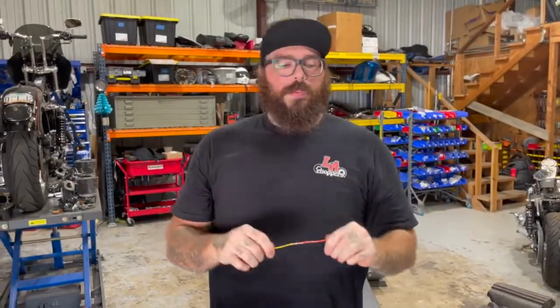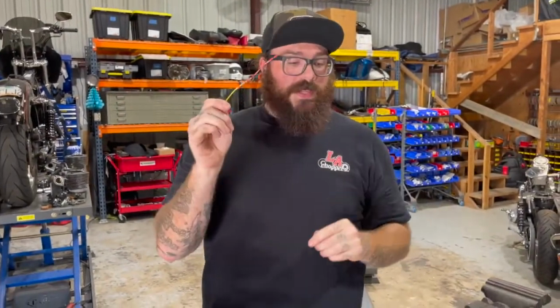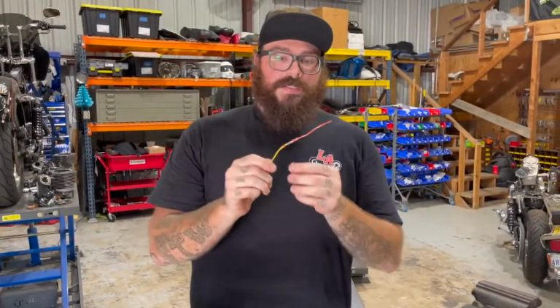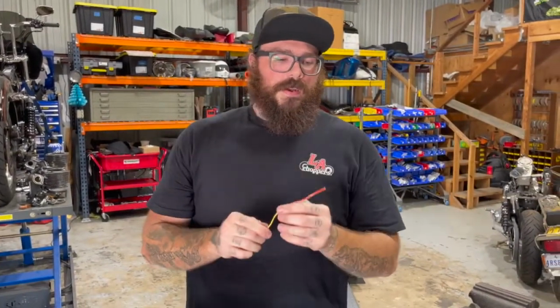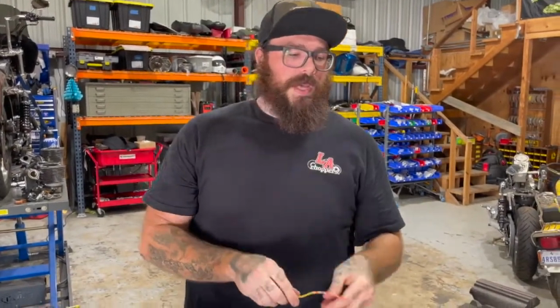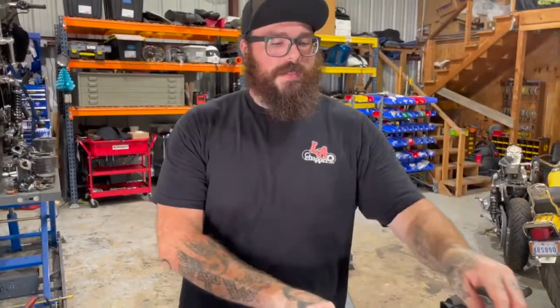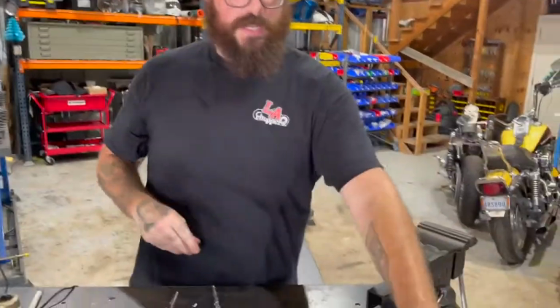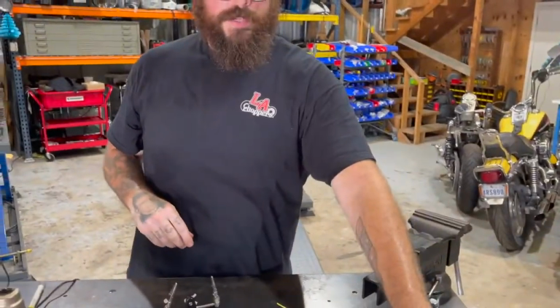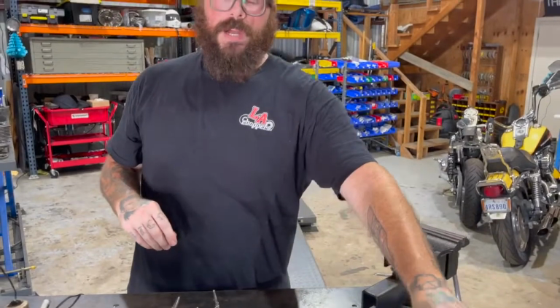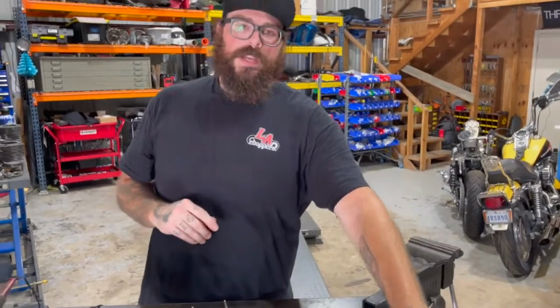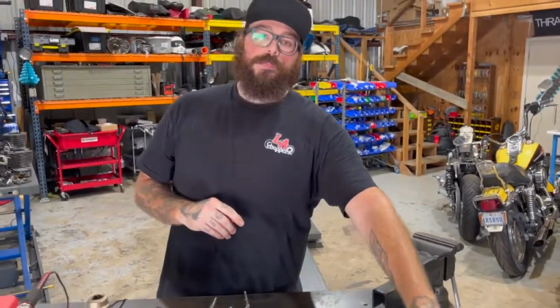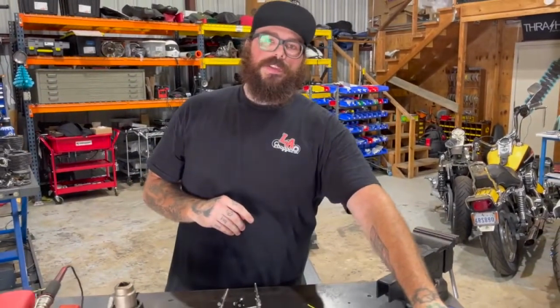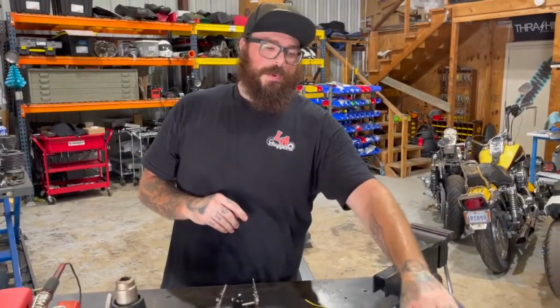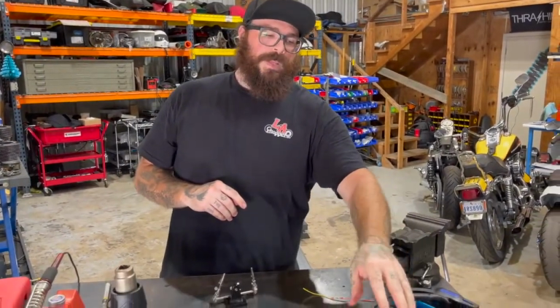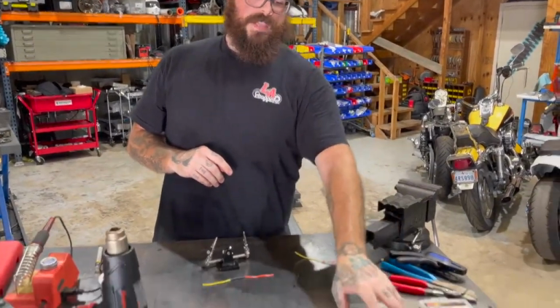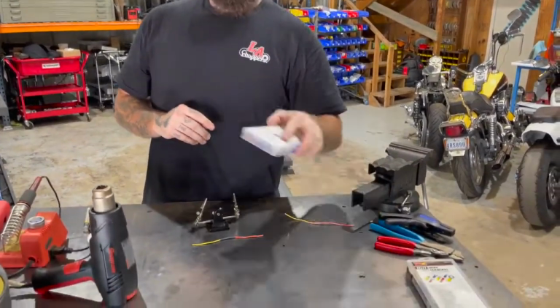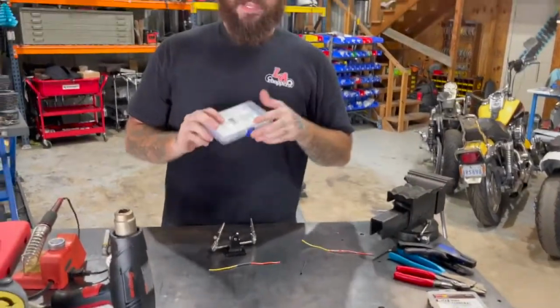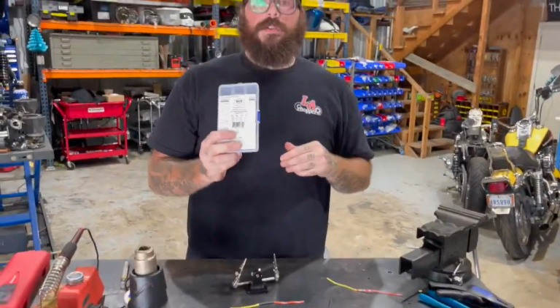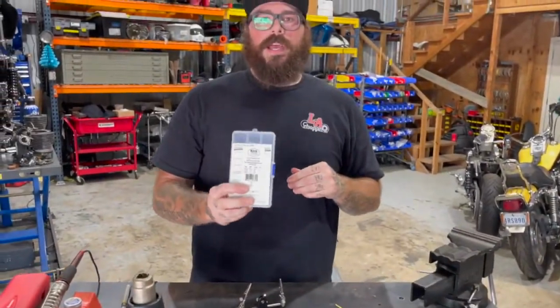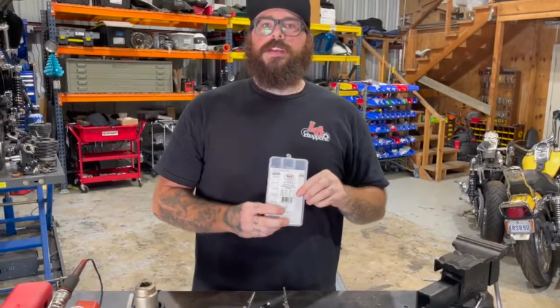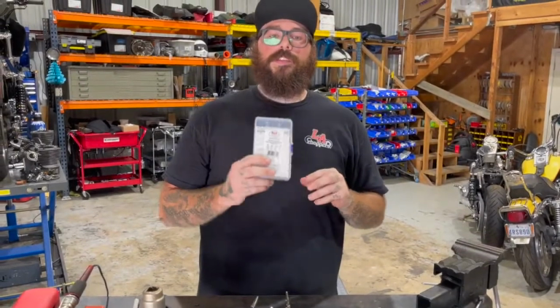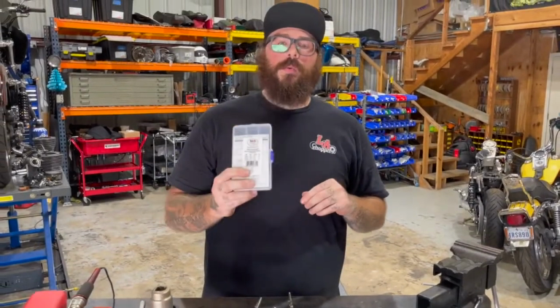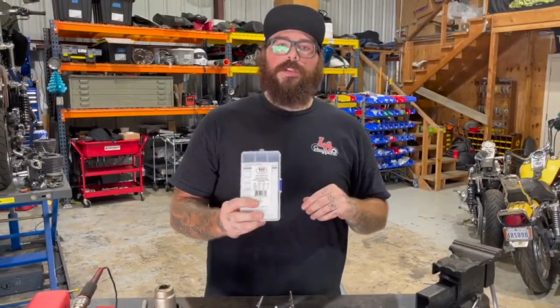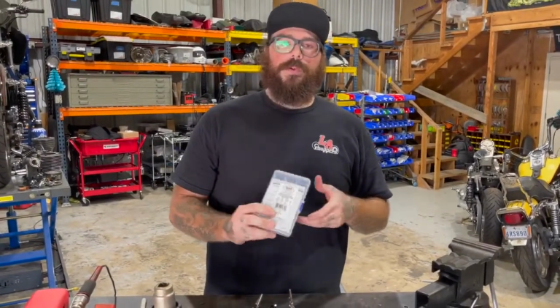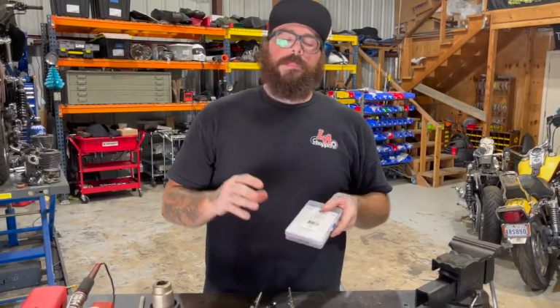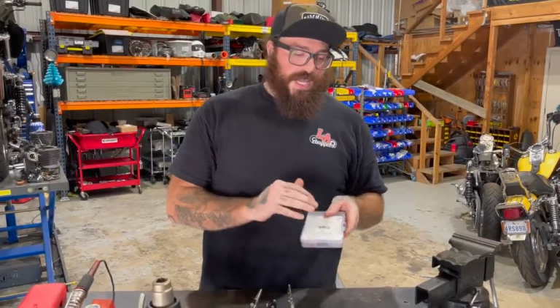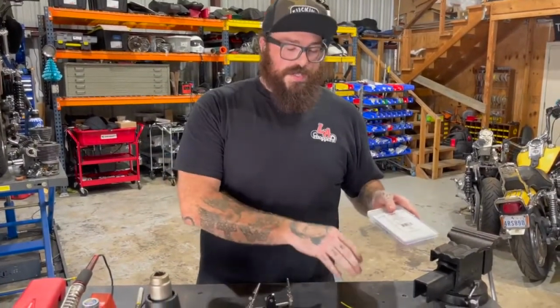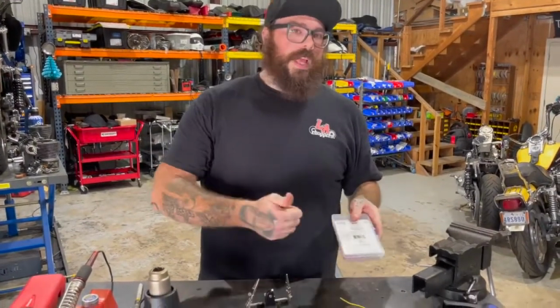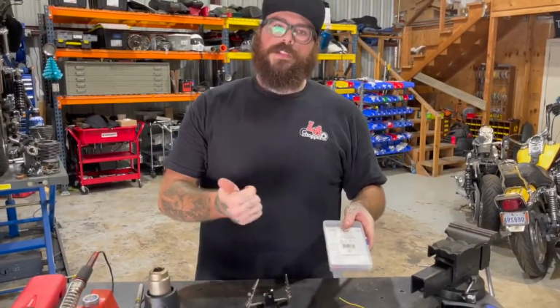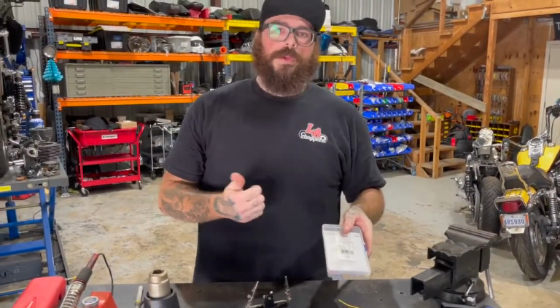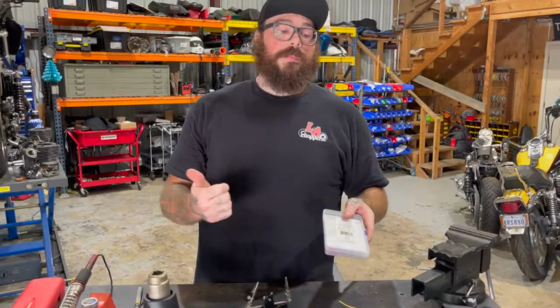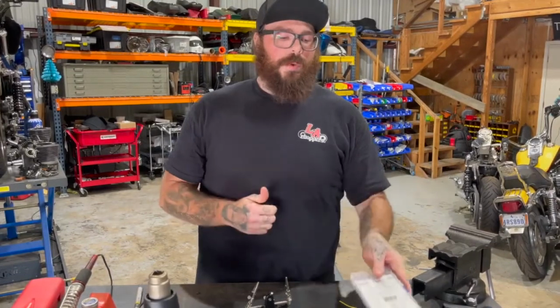We feel that these are better than butt connectors. Obviously butt connectors are pretty much available everywhere. But this is what we all carry now in our ride bags to do wire repairs on the road, because you can do this with a lighter on the side of the road just to combine two wires.